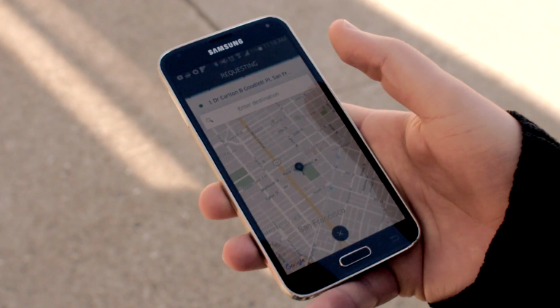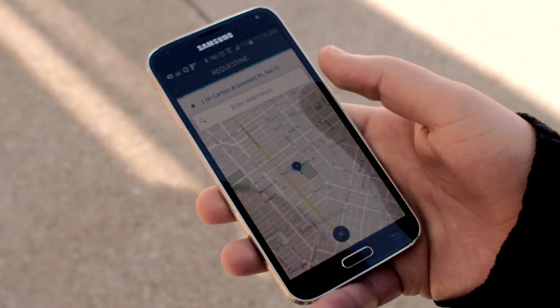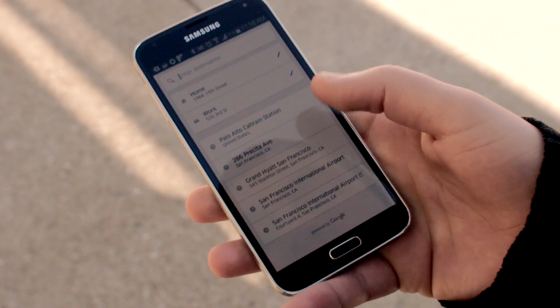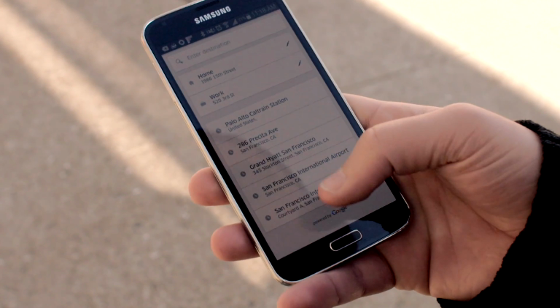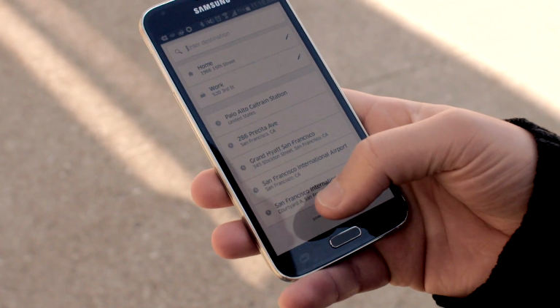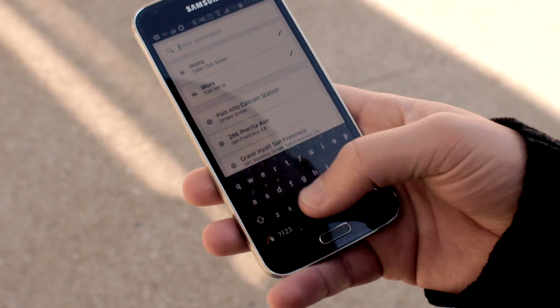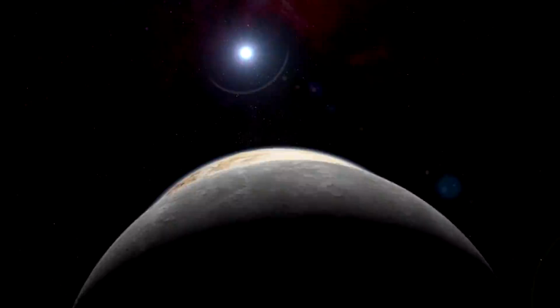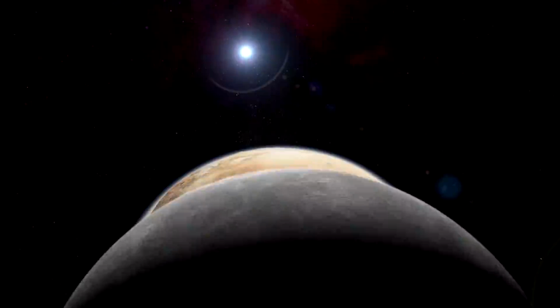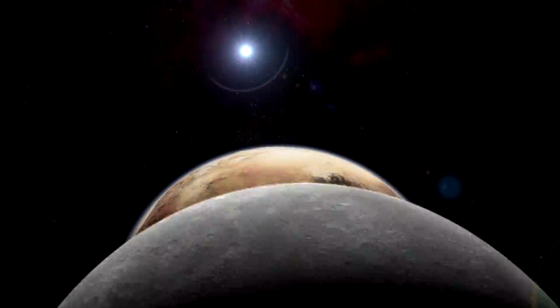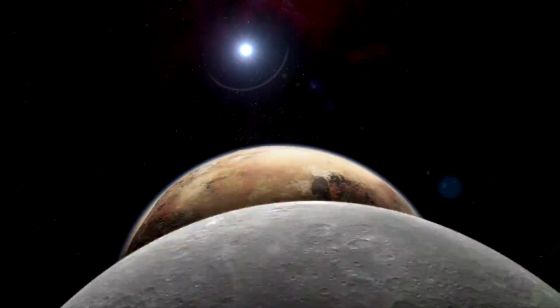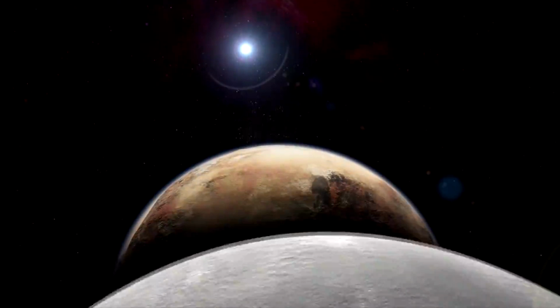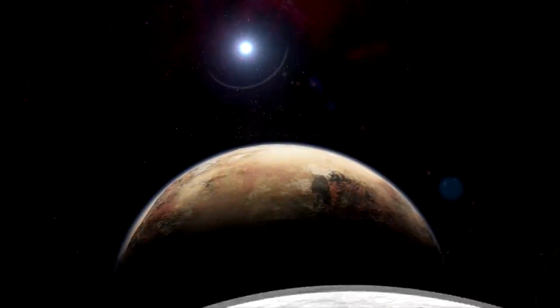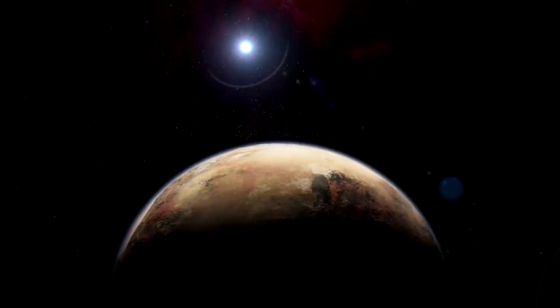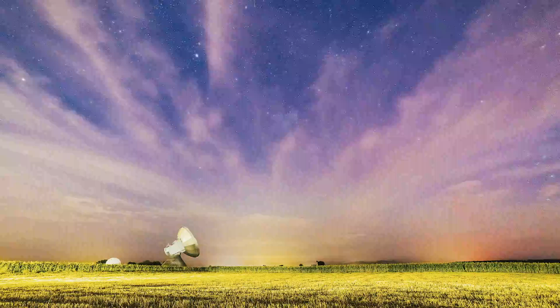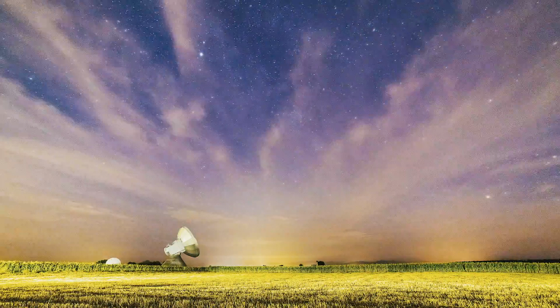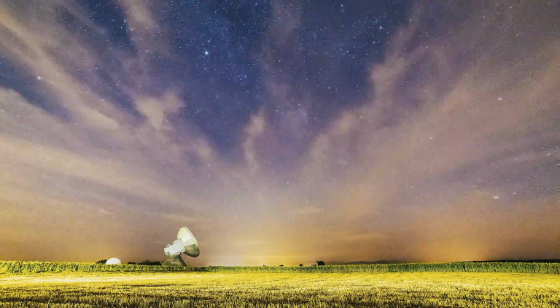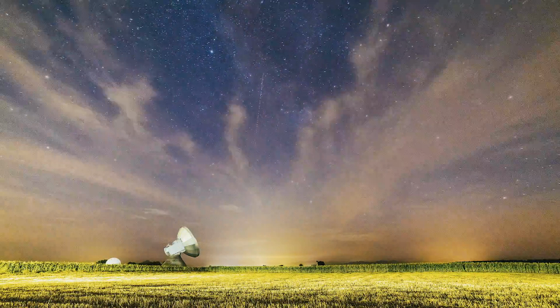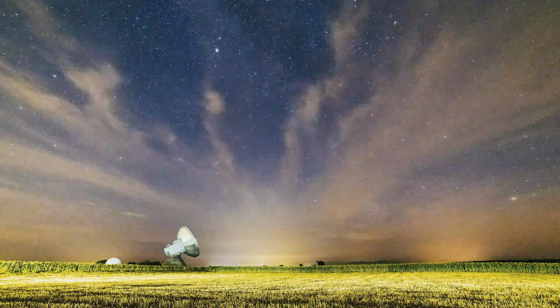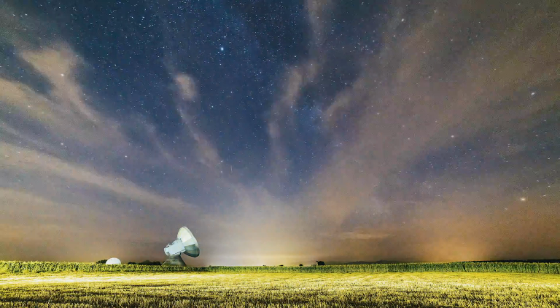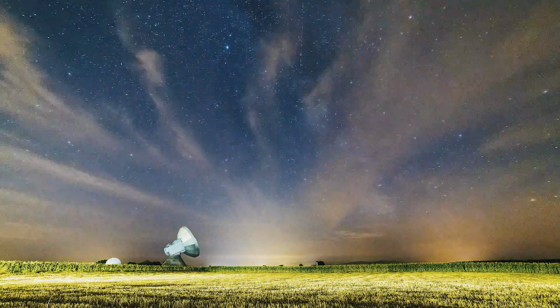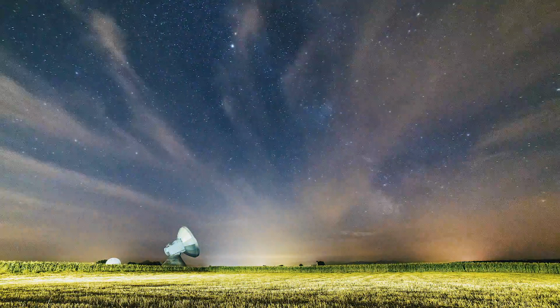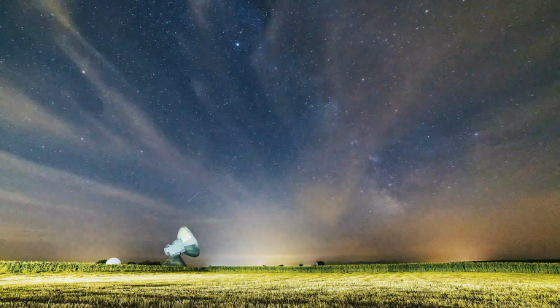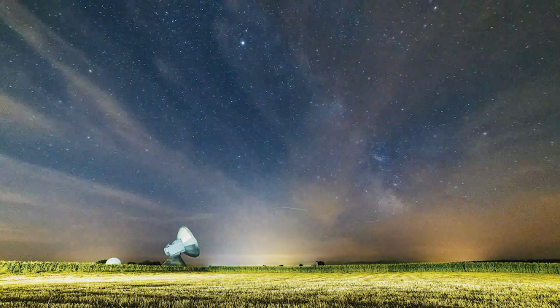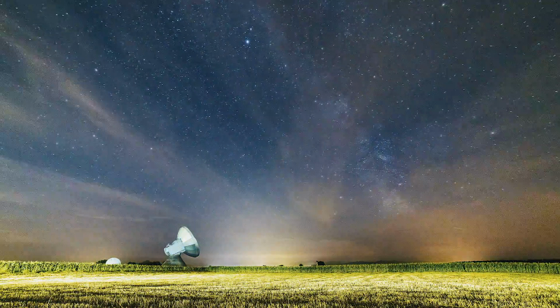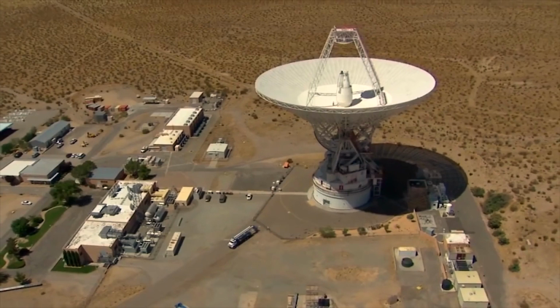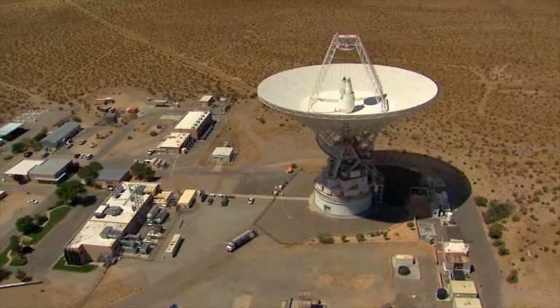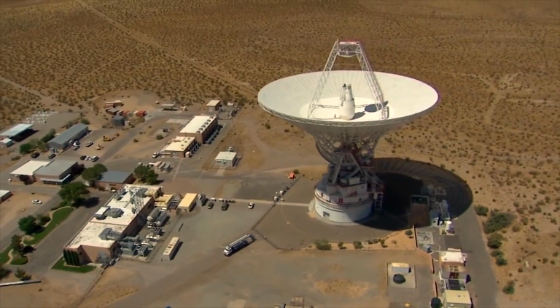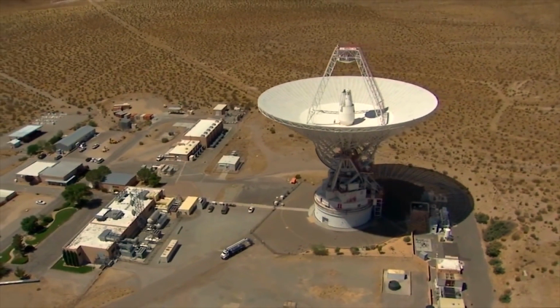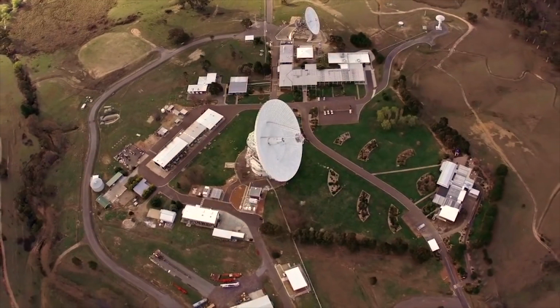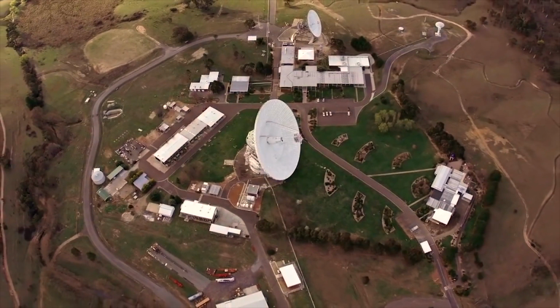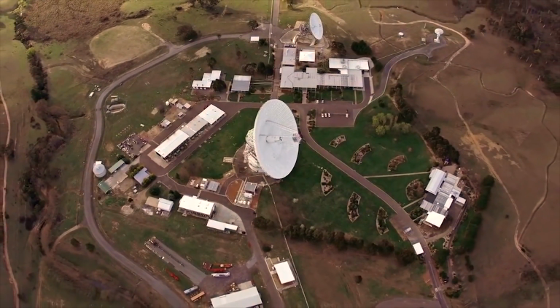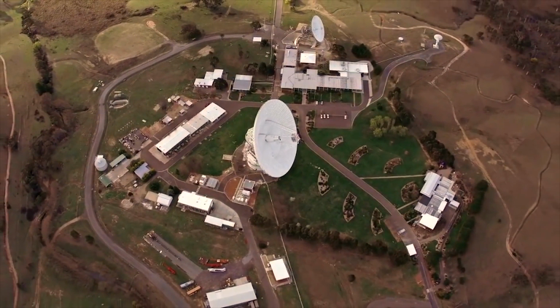Sure, you can pull up an app and get around Earth. But directions in space are a lot harder. Our guide through the stars is the Deep Space Network, a collection of antenna arrays in California, Australia, and Spain.